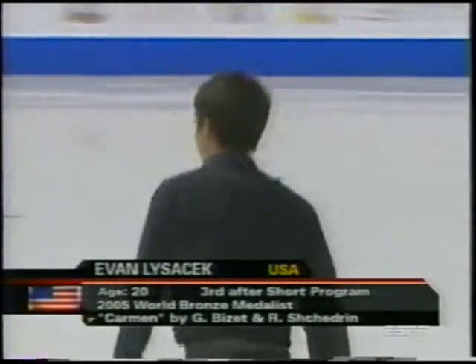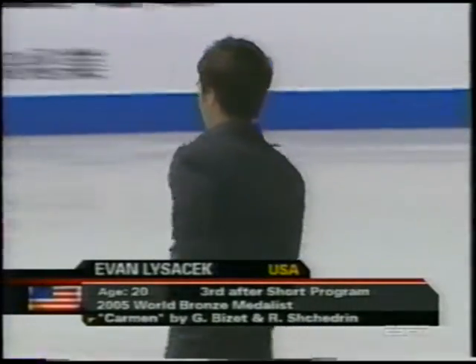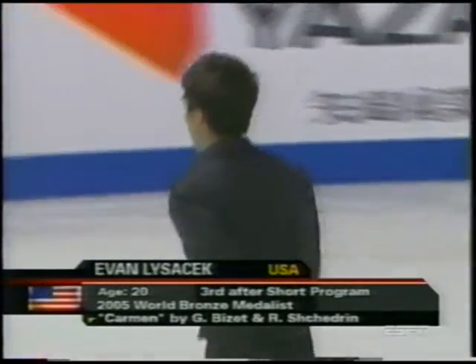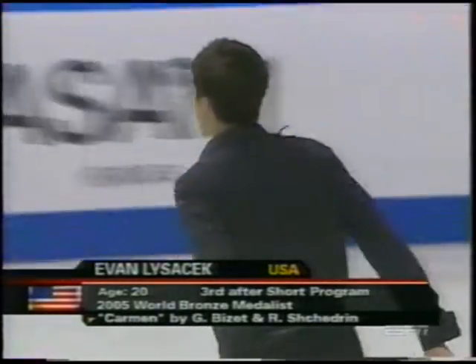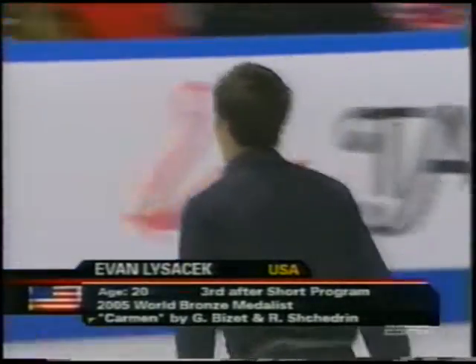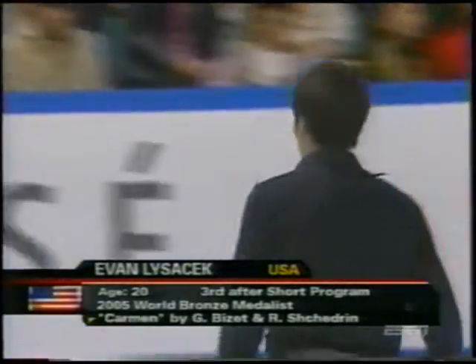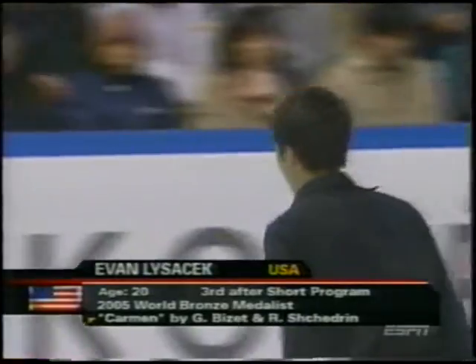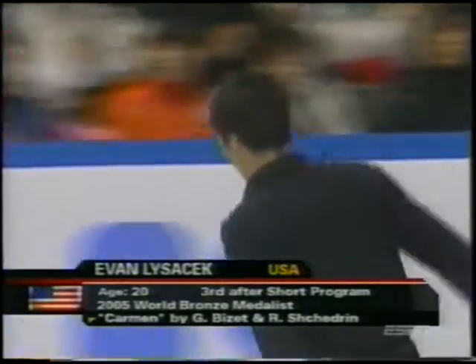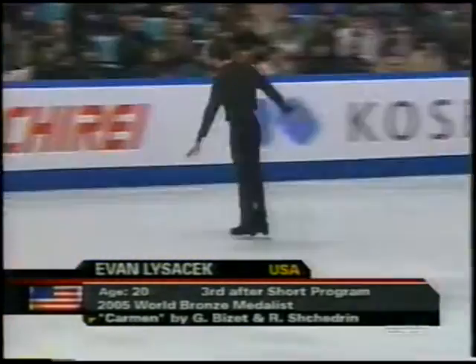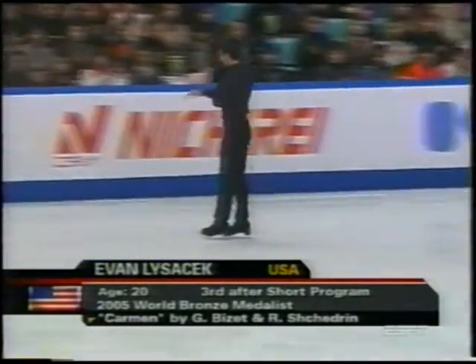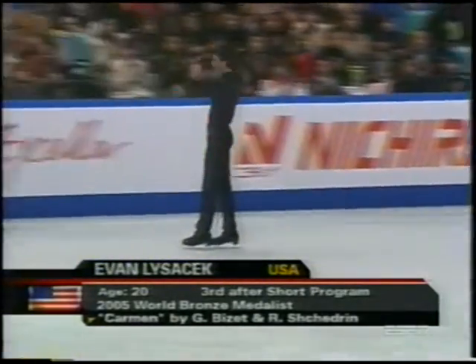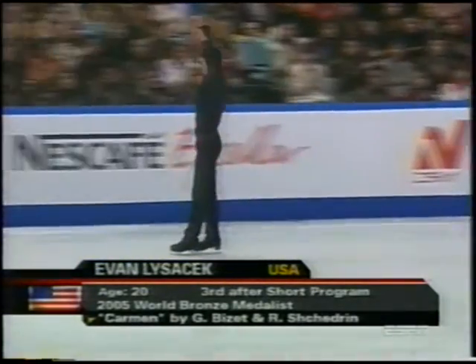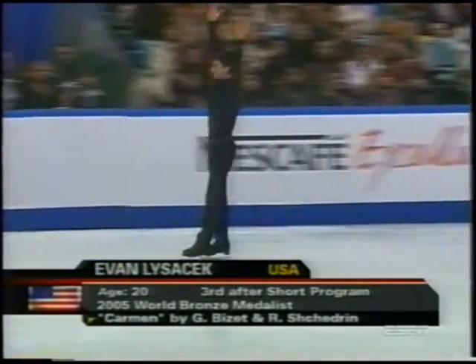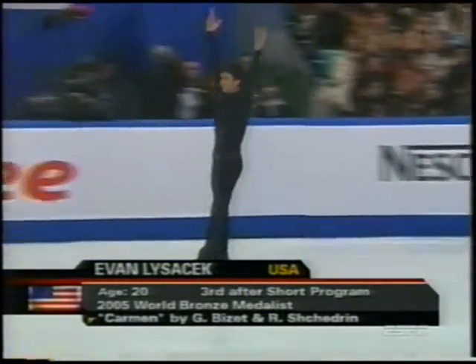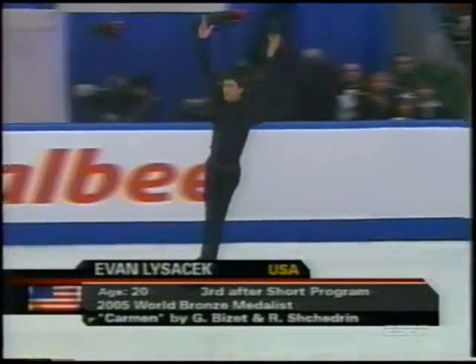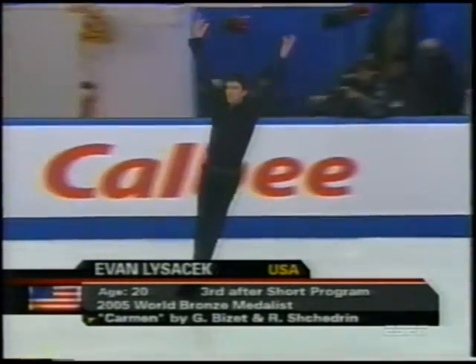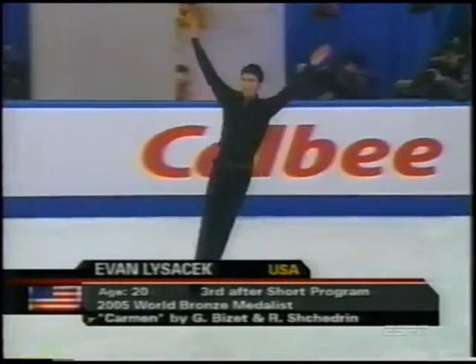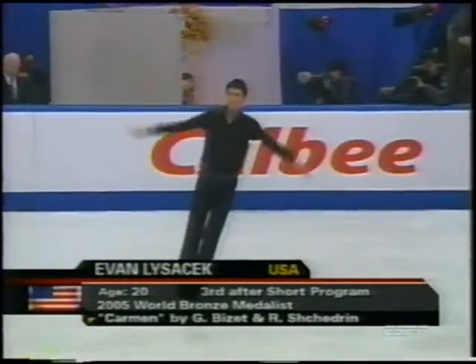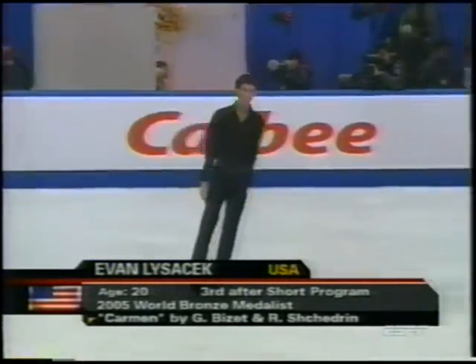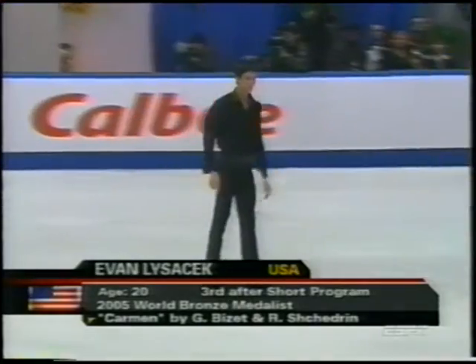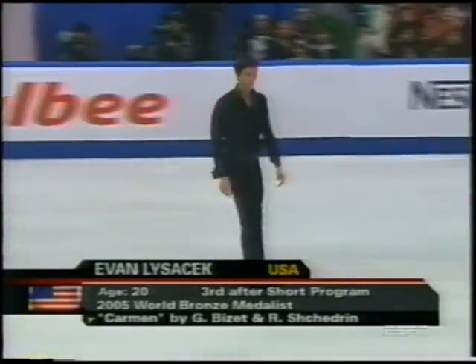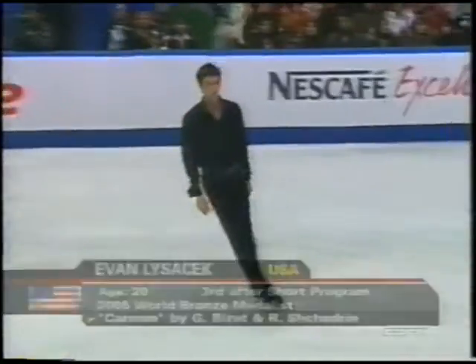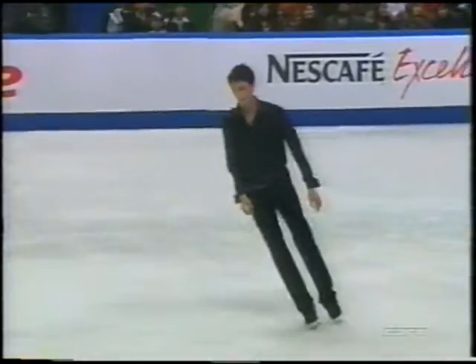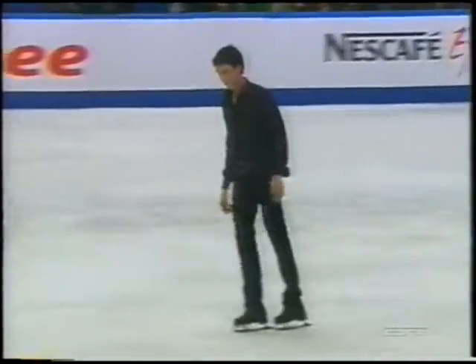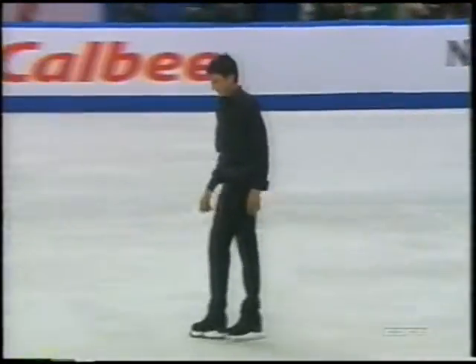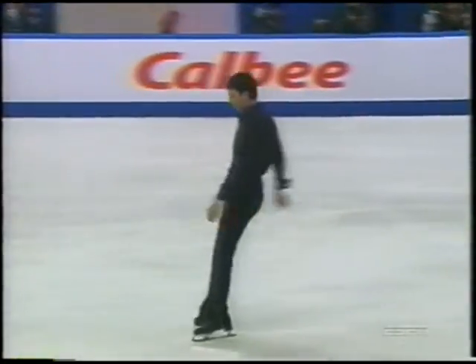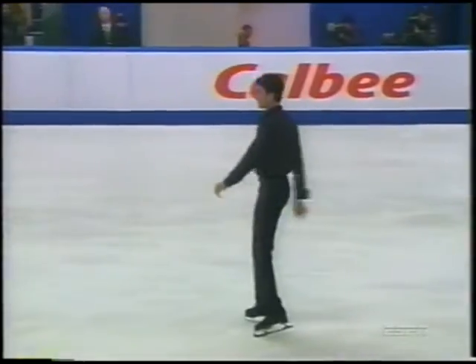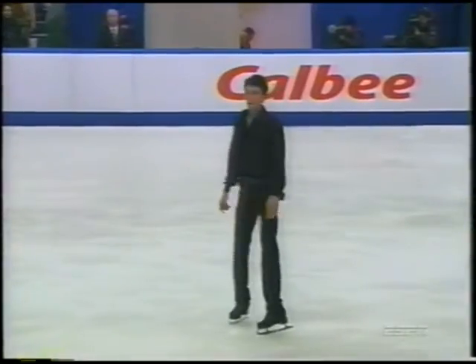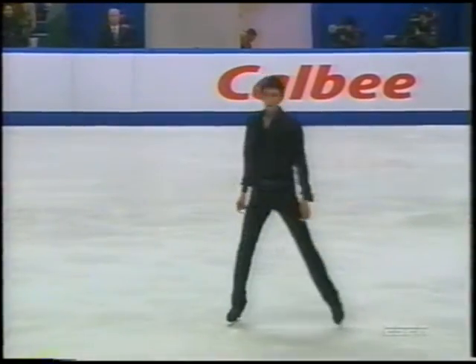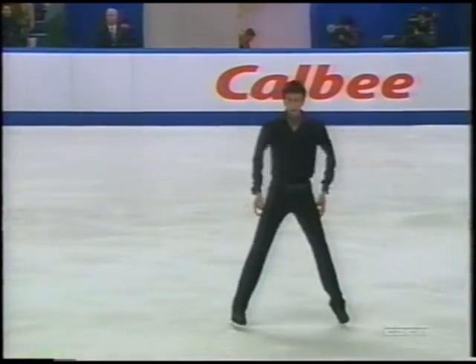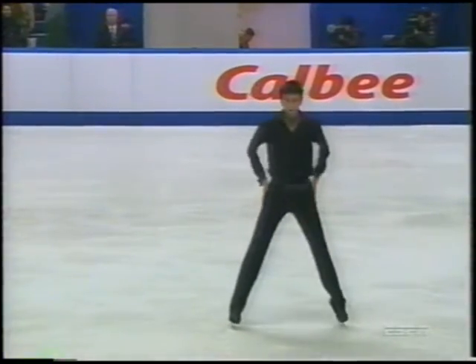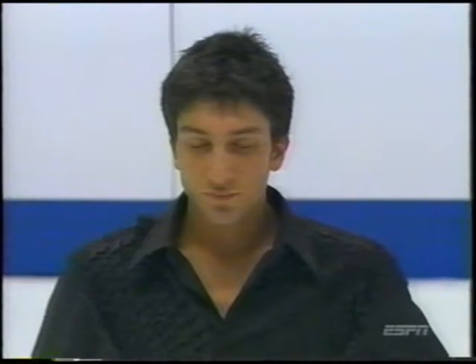He ditched the Grease number and now he's got Carmen, which obviously is a famous one in figure skating — the Battle of the Carmens, Debbie Thomas and Katerina Witt back in Calgary at the Olympics. Do you like the switch? I do.